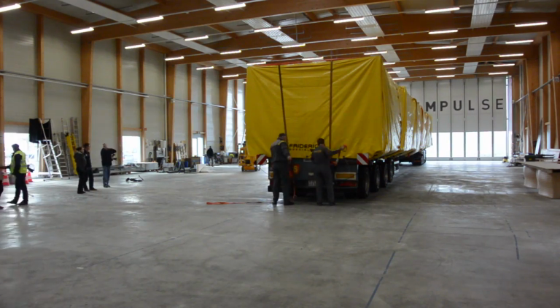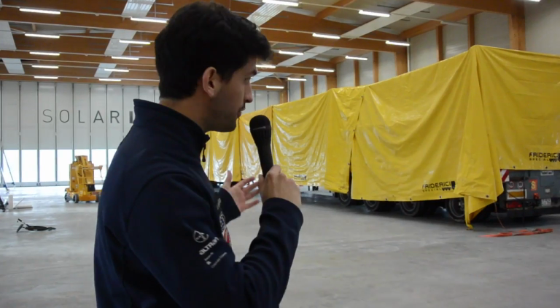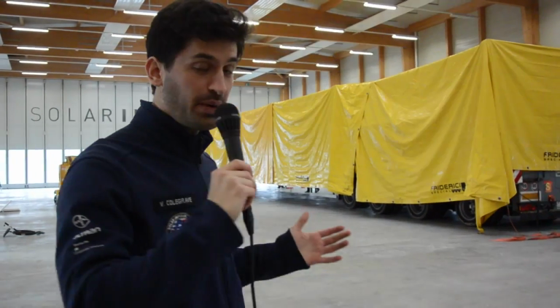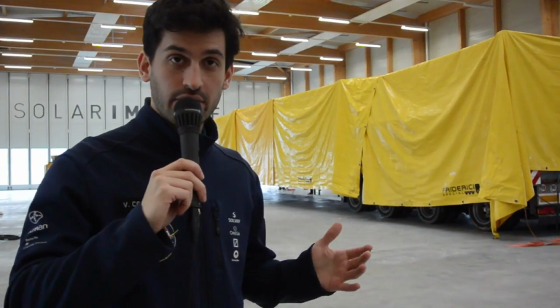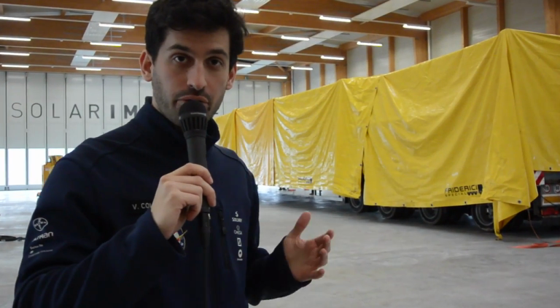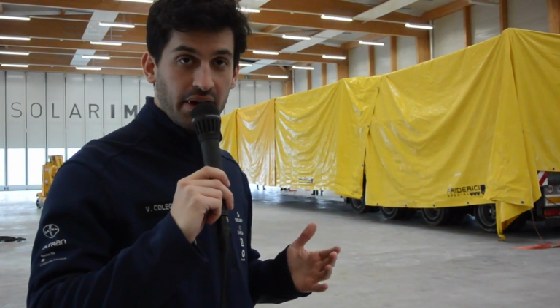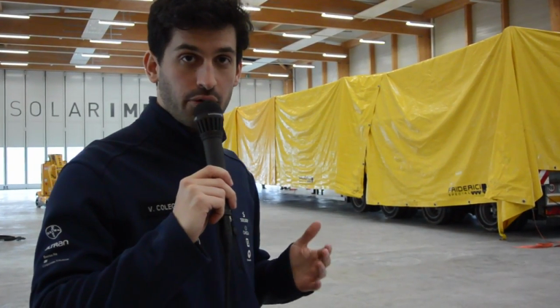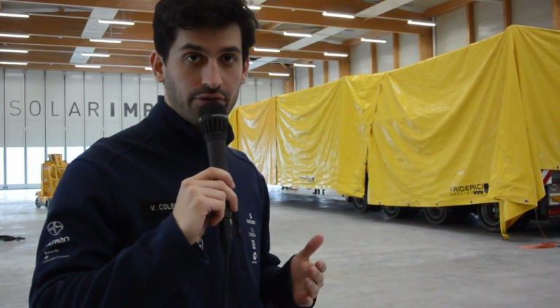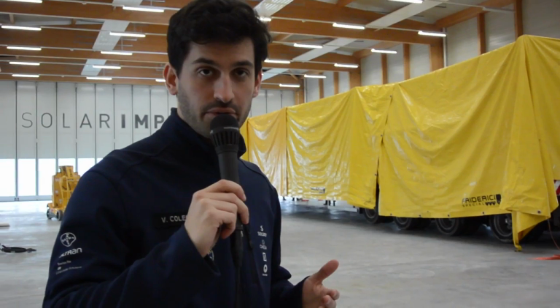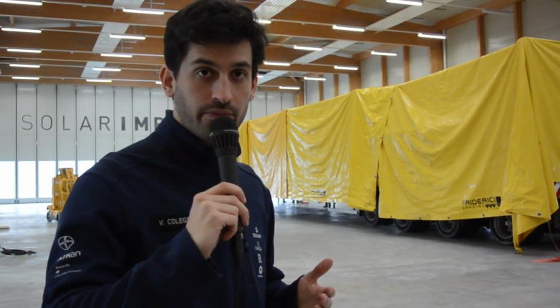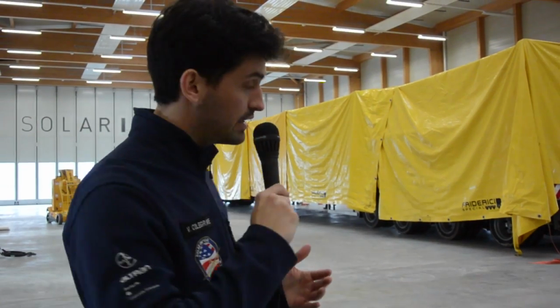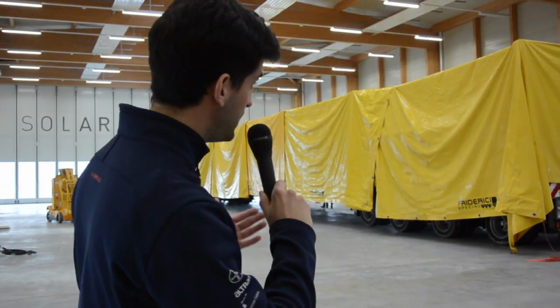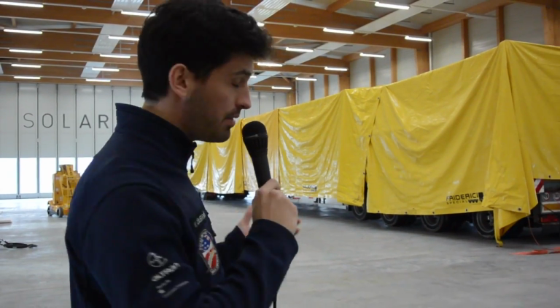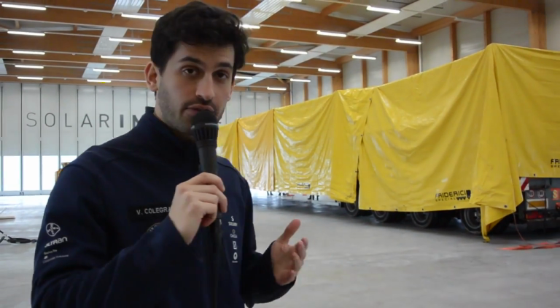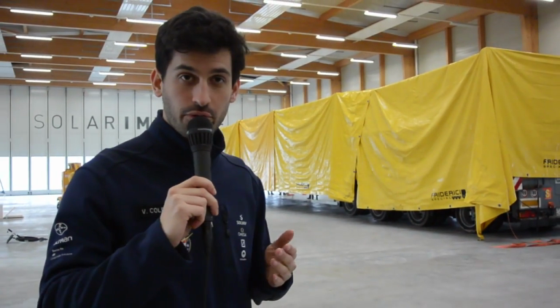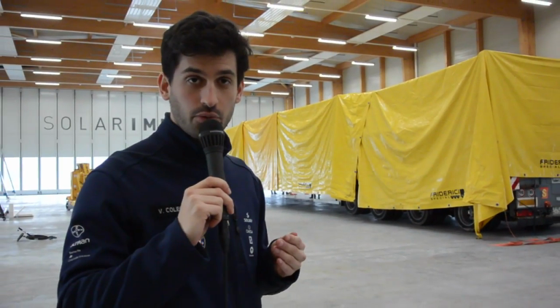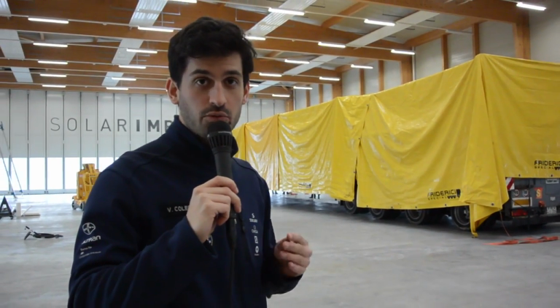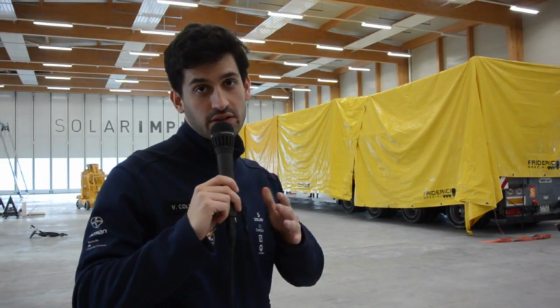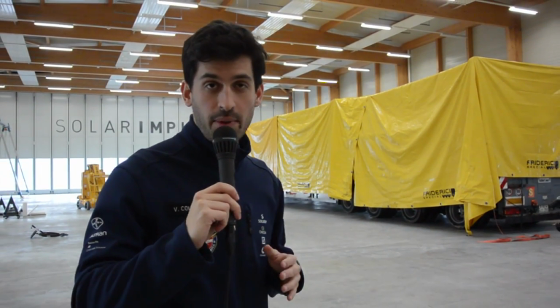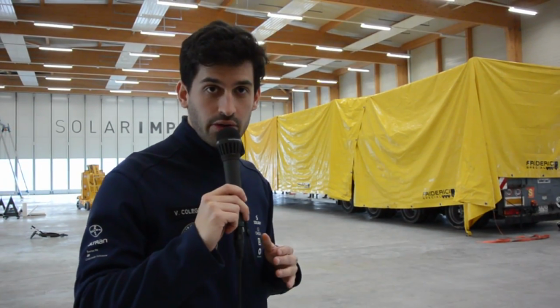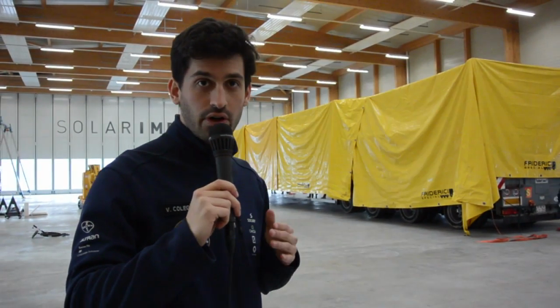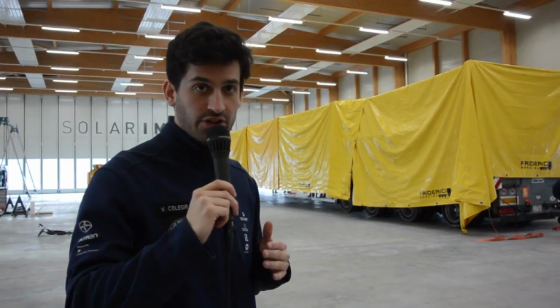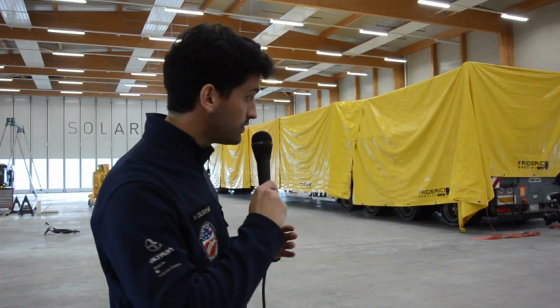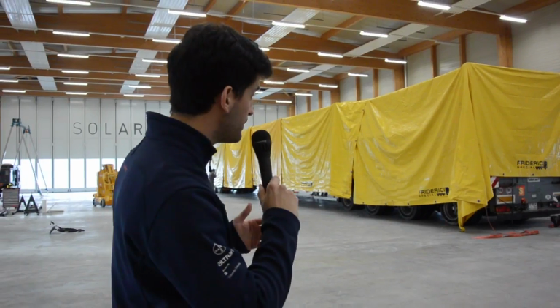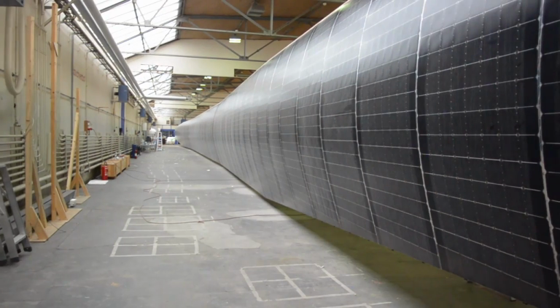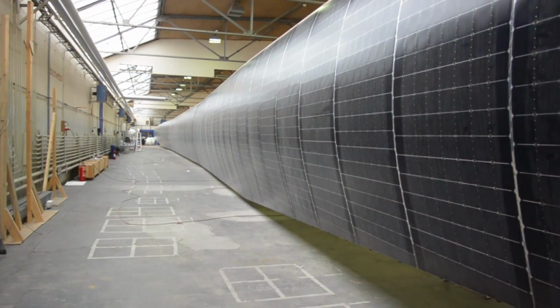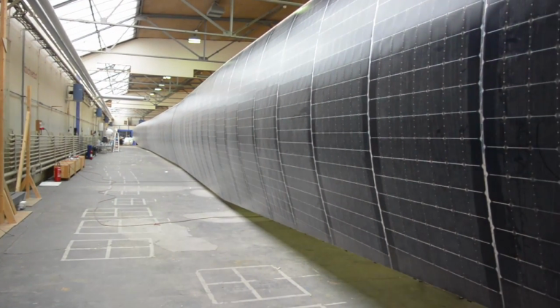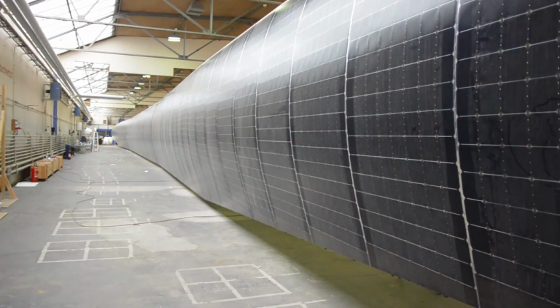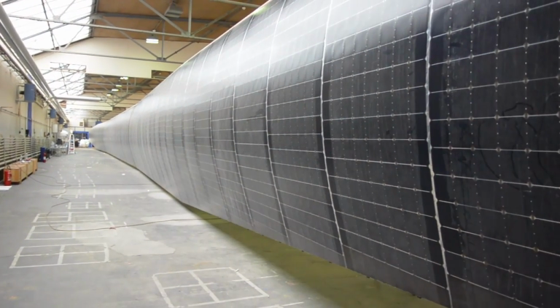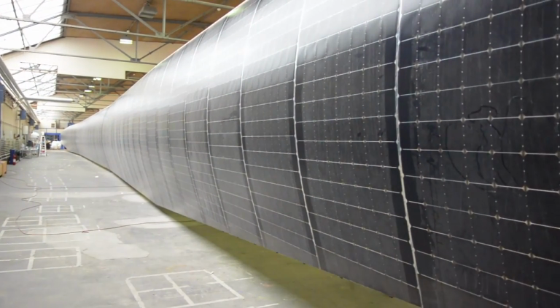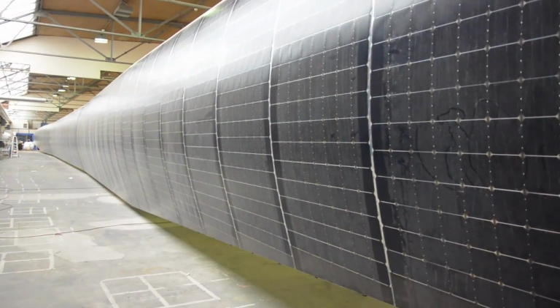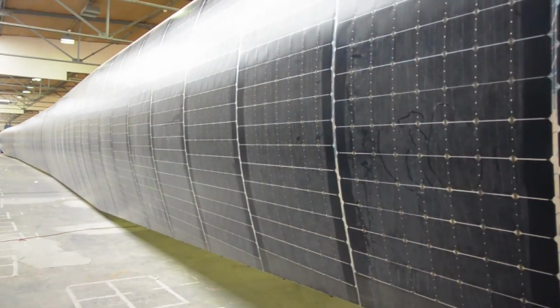This is the first part of the three parts of the wing of Solar Impulse. Each one of them is 24 meters wide, which is about the size of a tennis court. Remember that the wing of Solar Impulse is 72 meters wide.